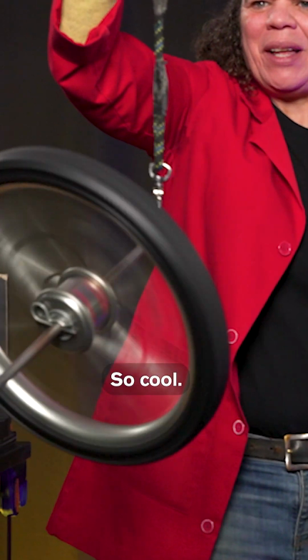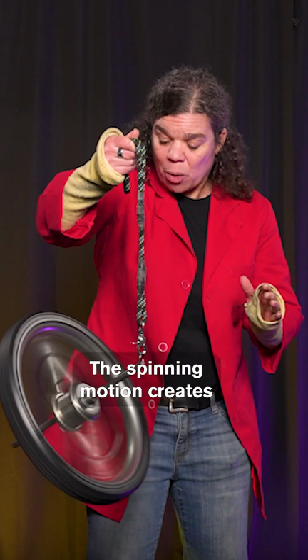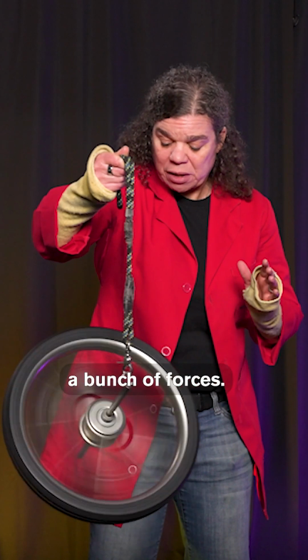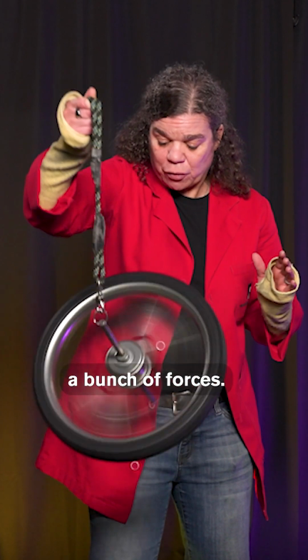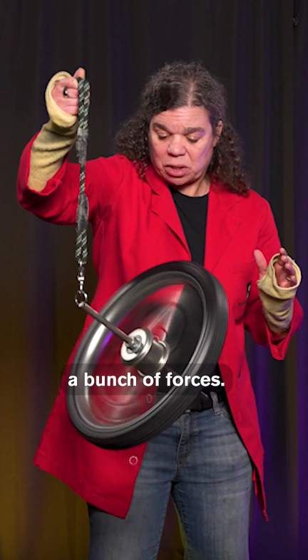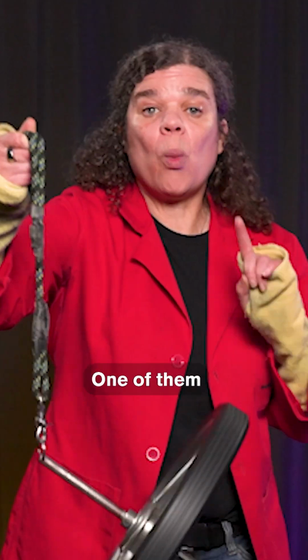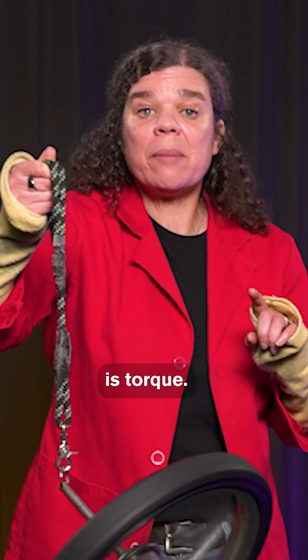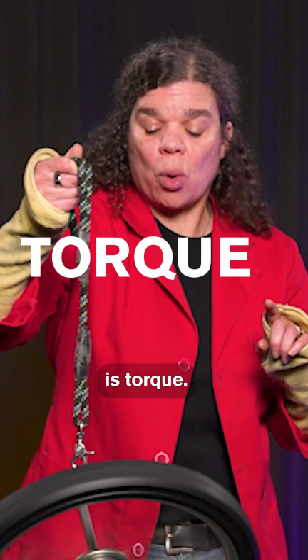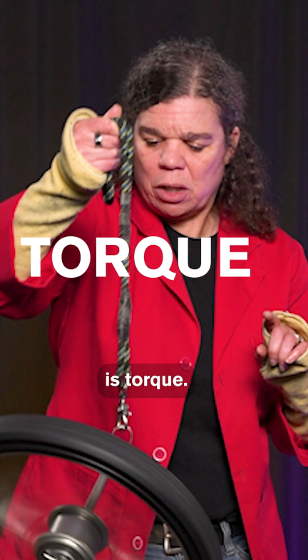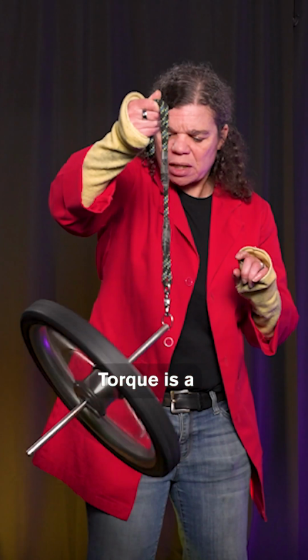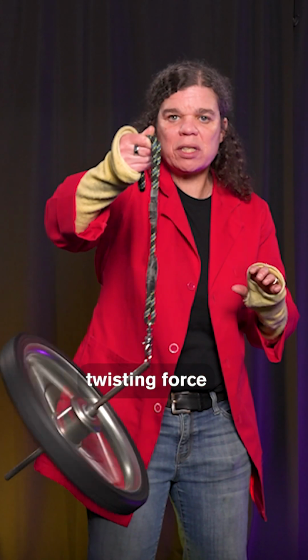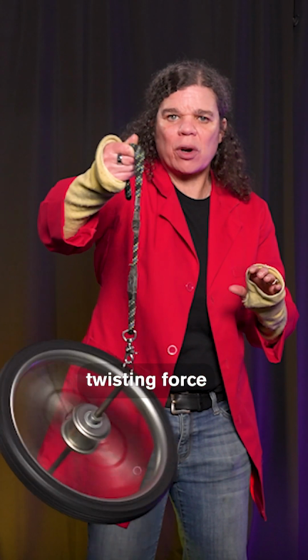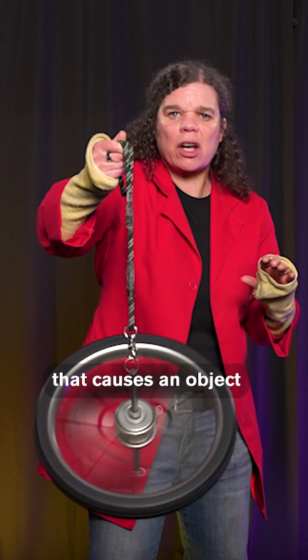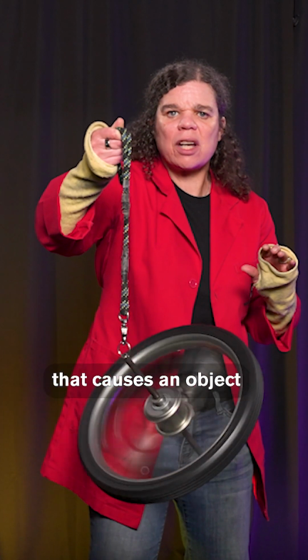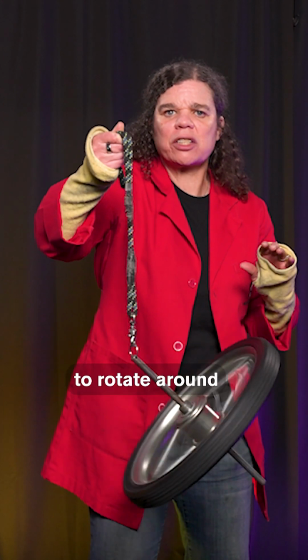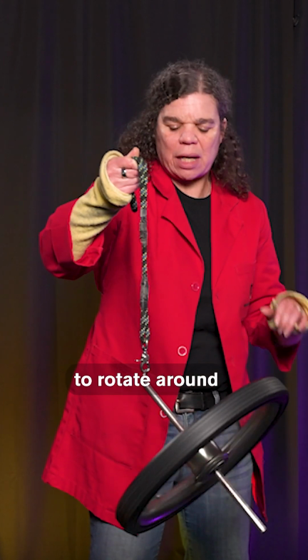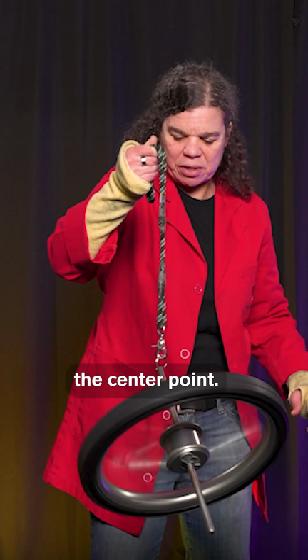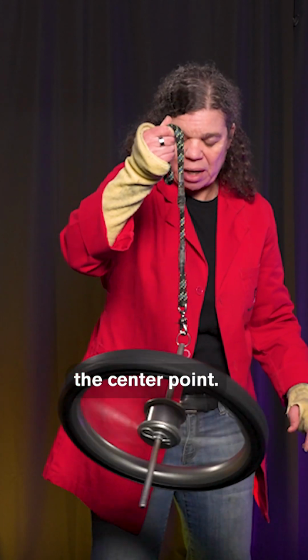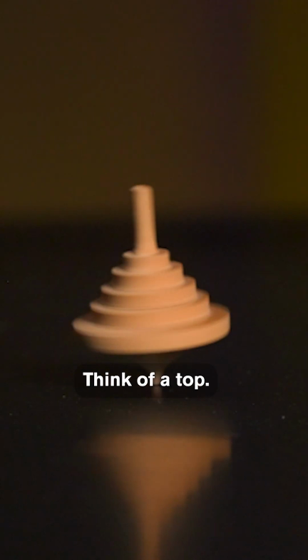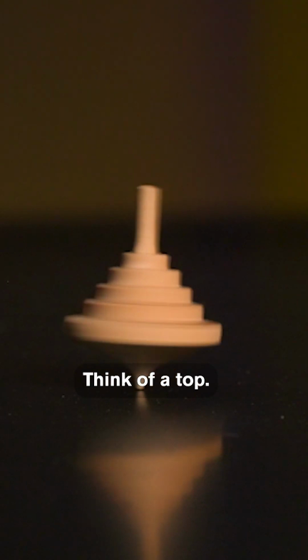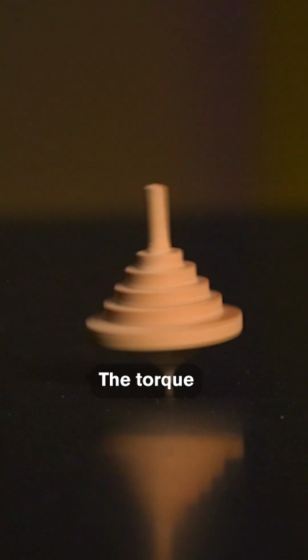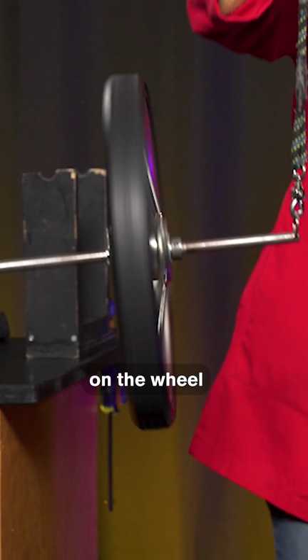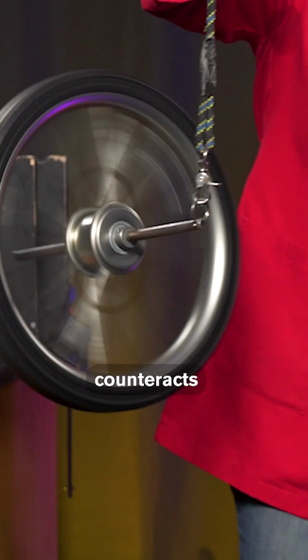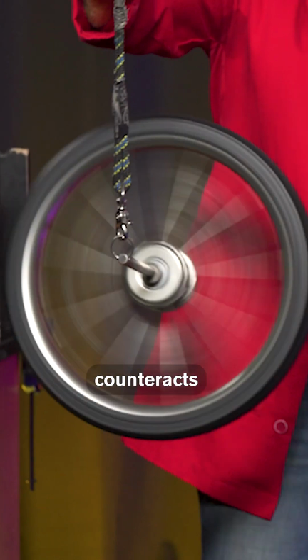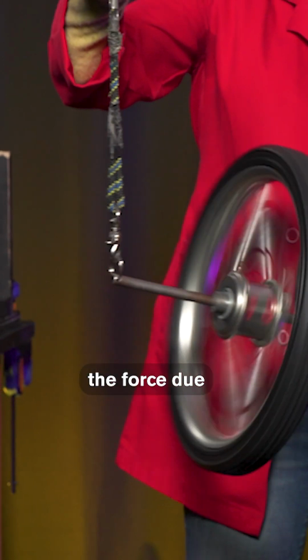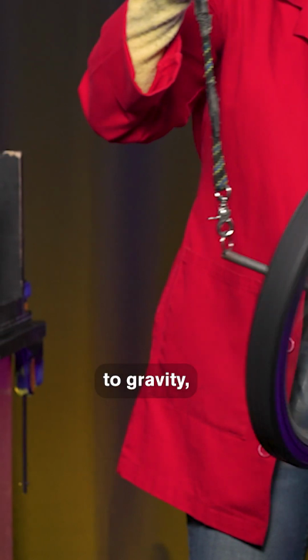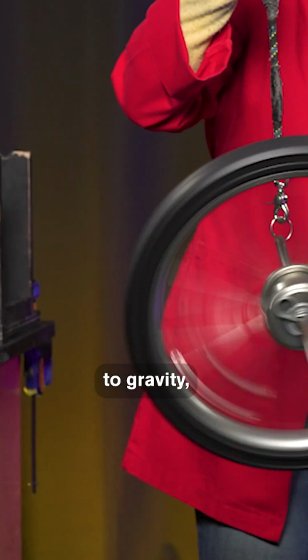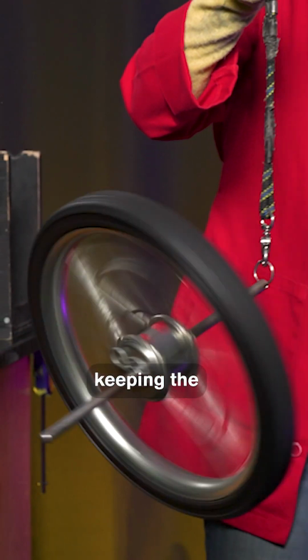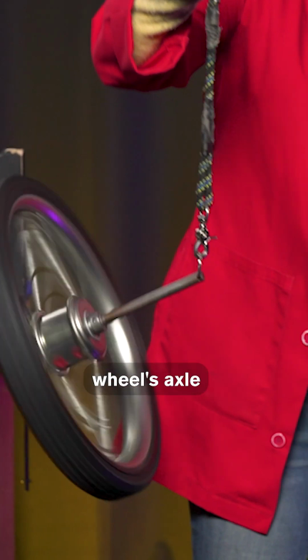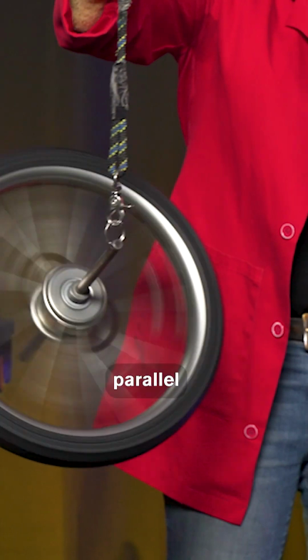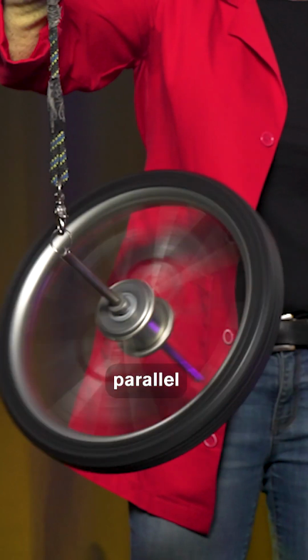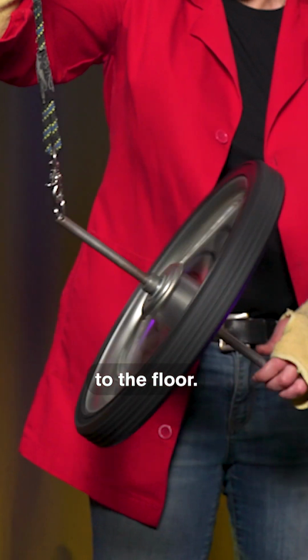The spinning motion creates a bunch of forces. One of them is torque. Torque is a twisting force that causes an object to rotate around a center point. Think of a top. The torque on the wheel counteracts the force due to gravity, keeping the wheel's axle parallel to the floor.